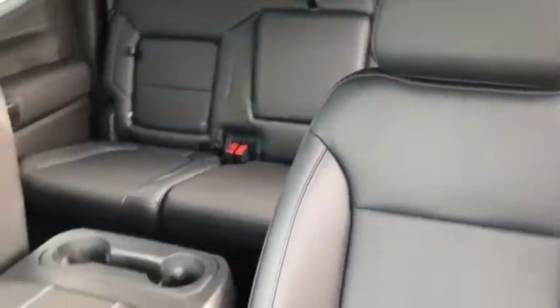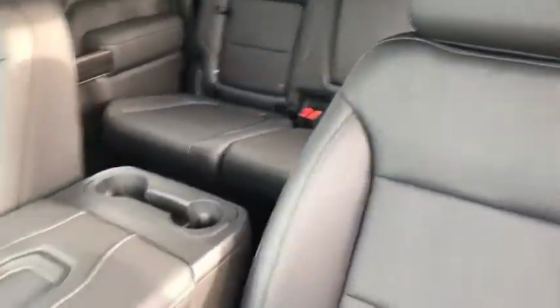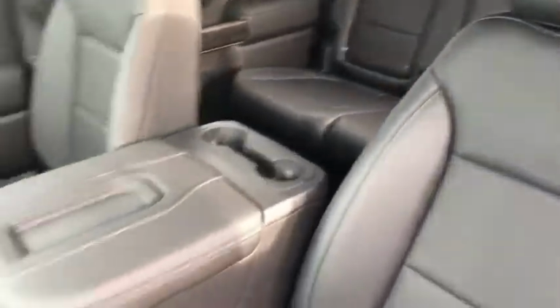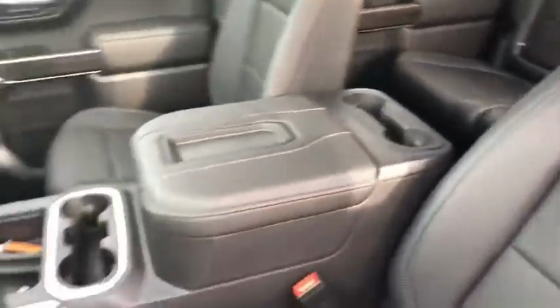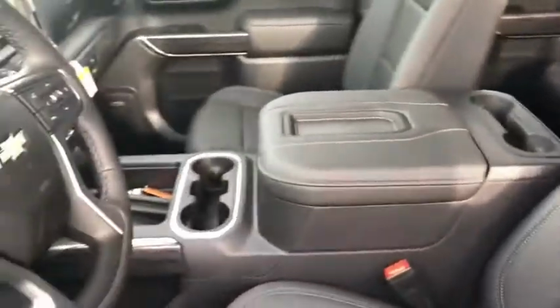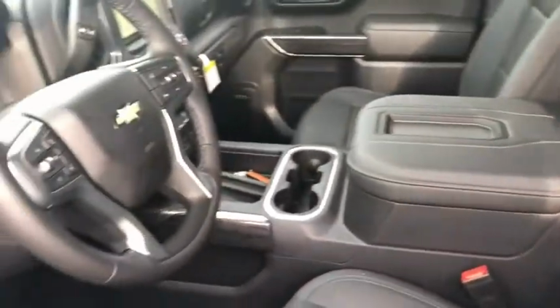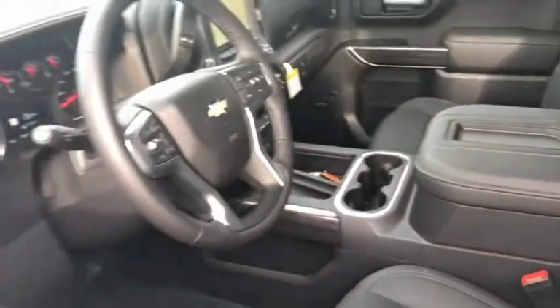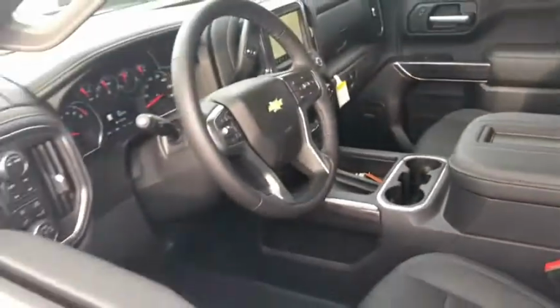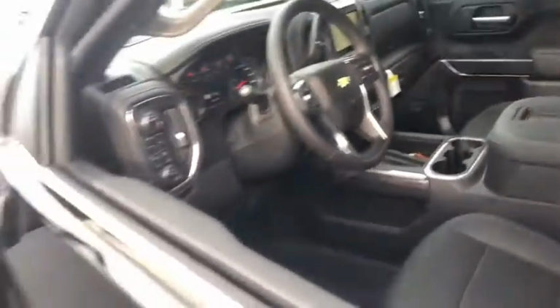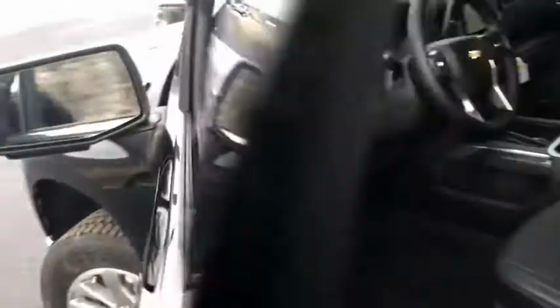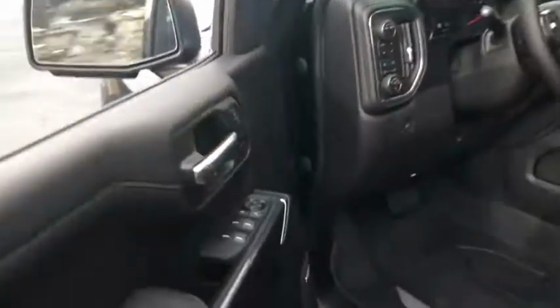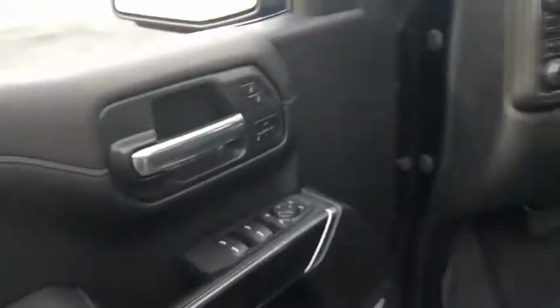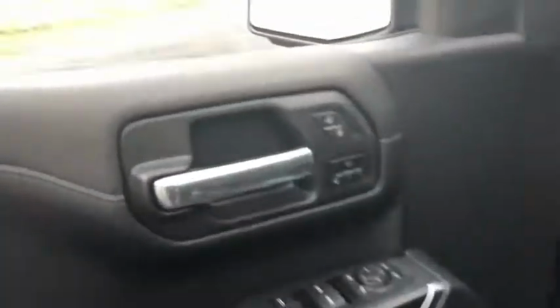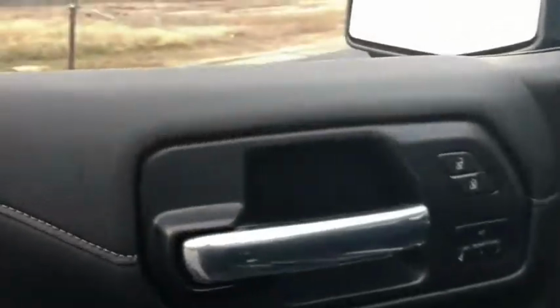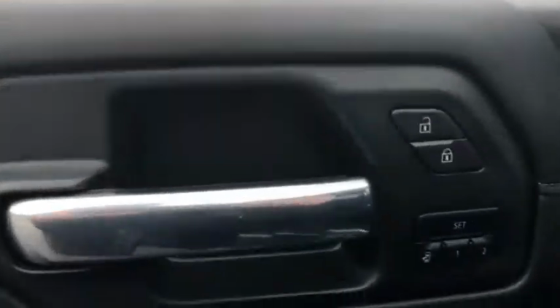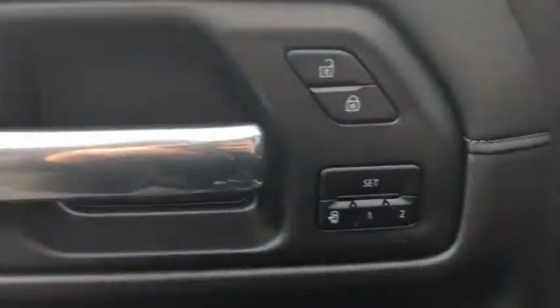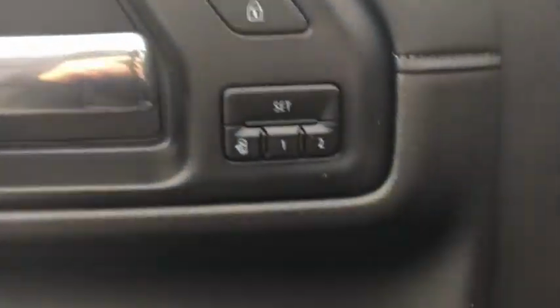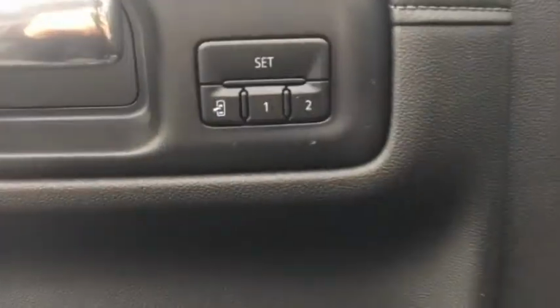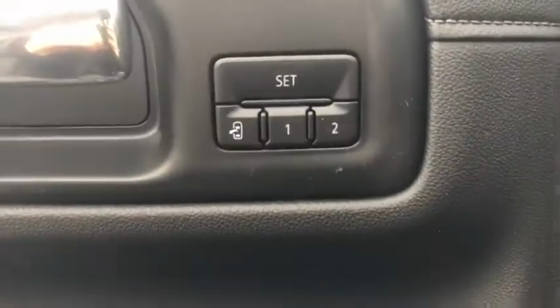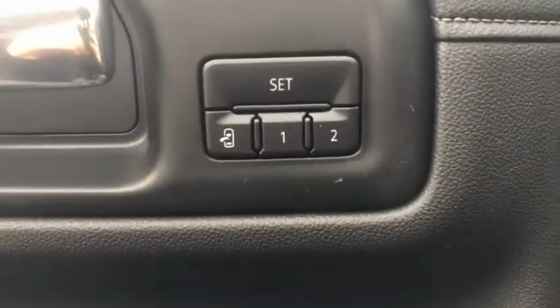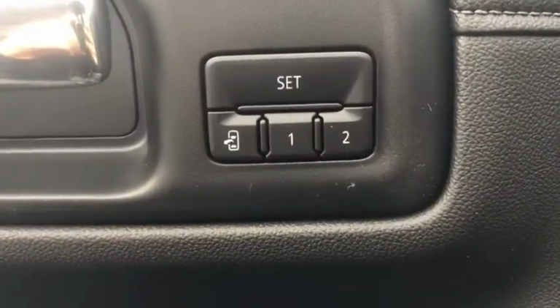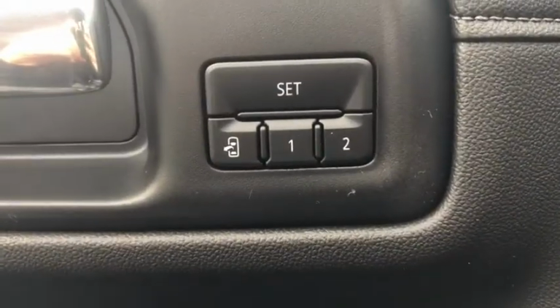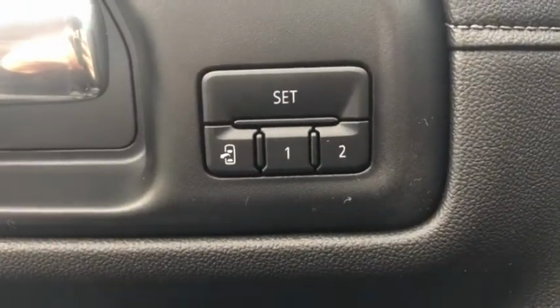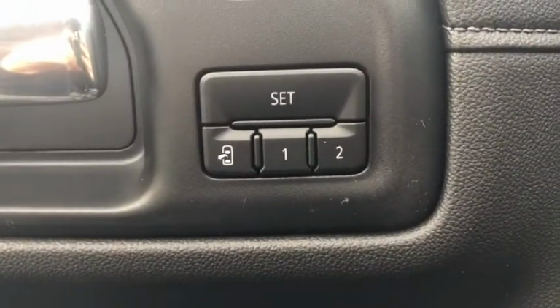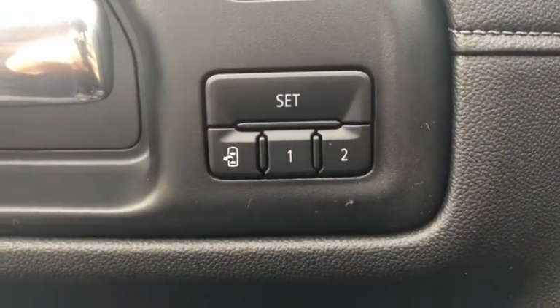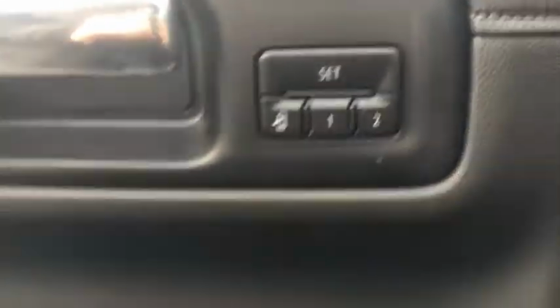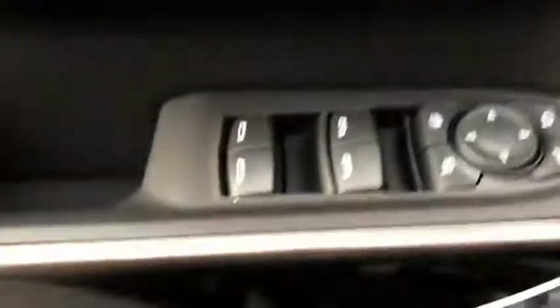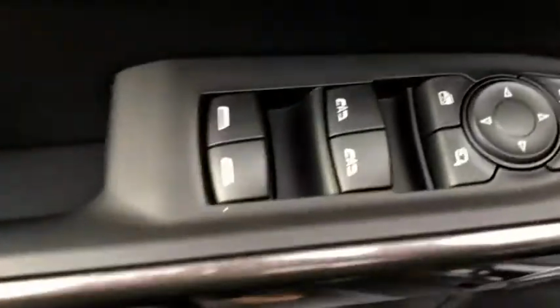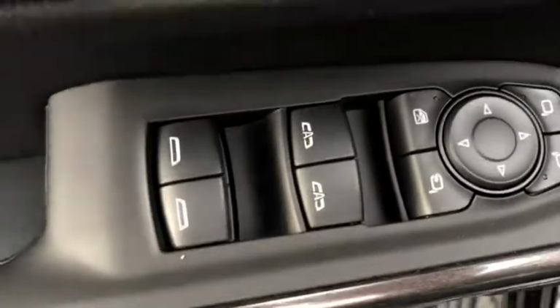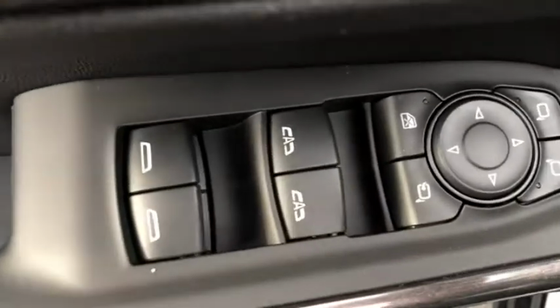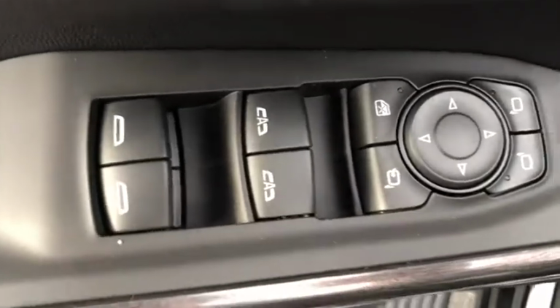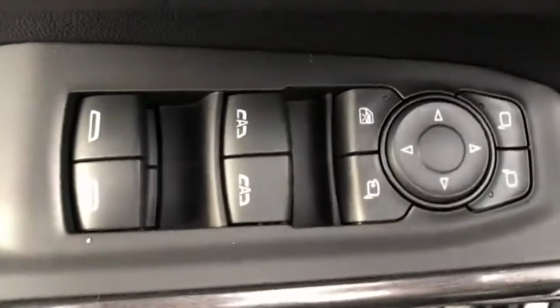Anti-lock braking system, backup camera, remote engine start, keyless entry, power passenger seat, stability control, traction control, tow hitch, steering wheel audio controls.